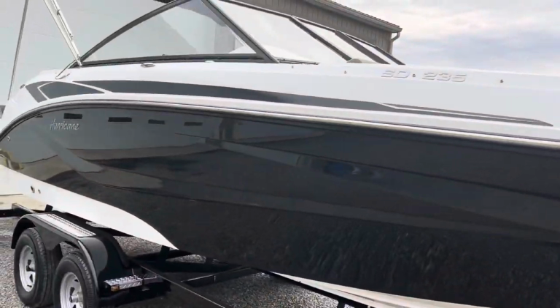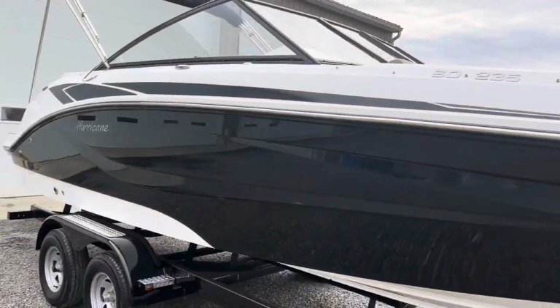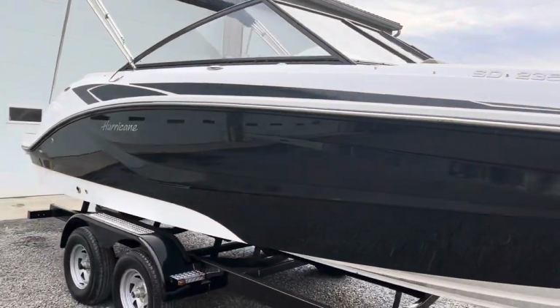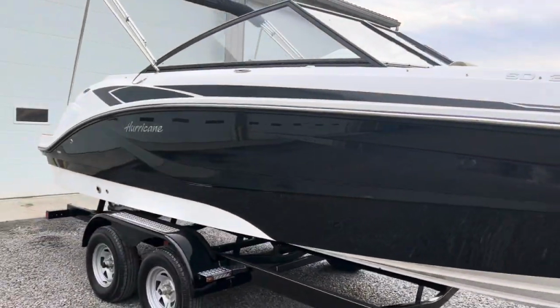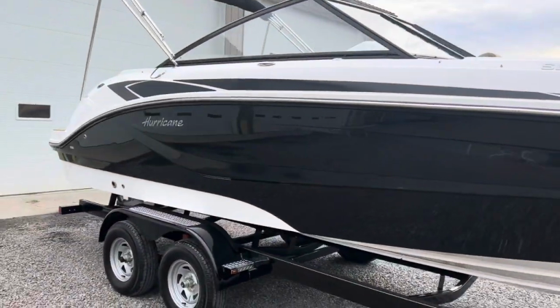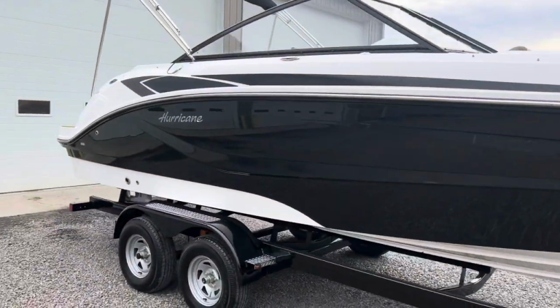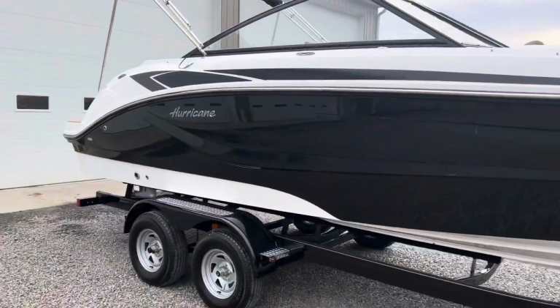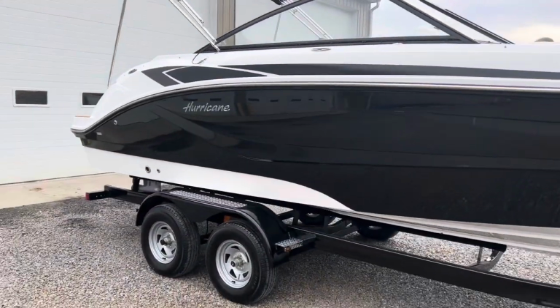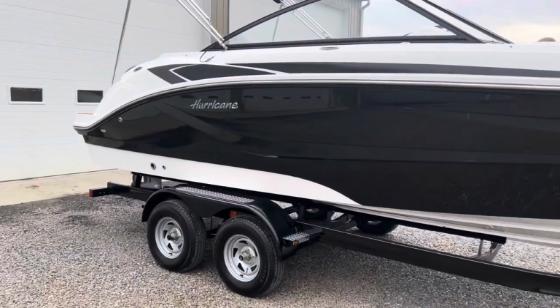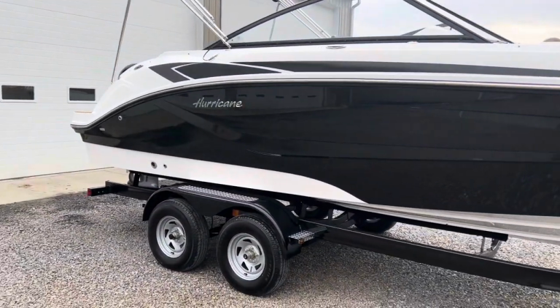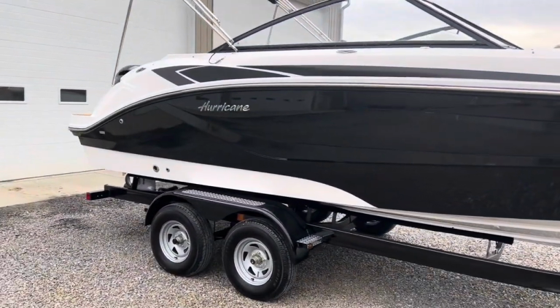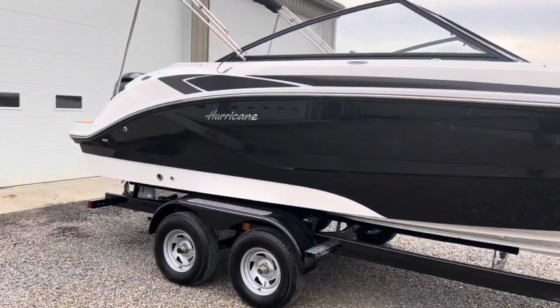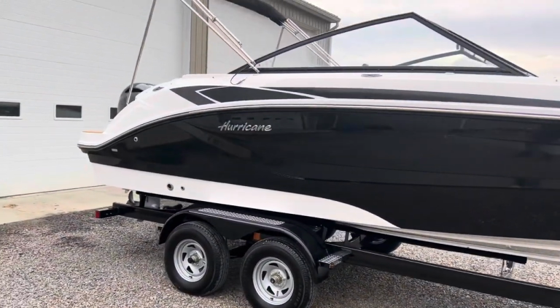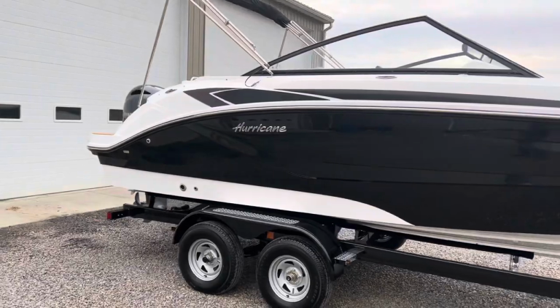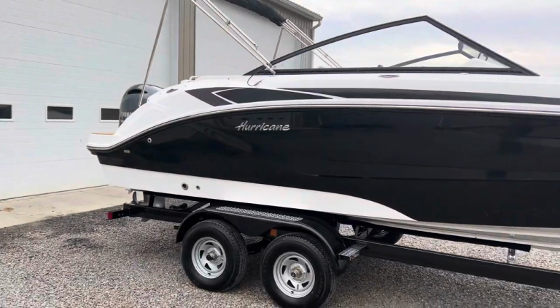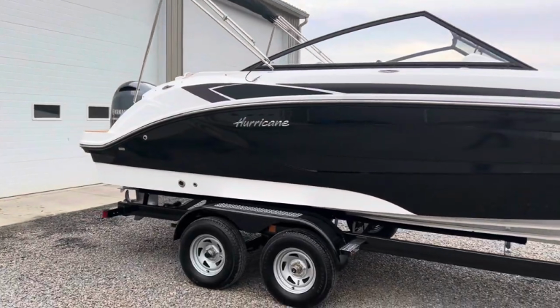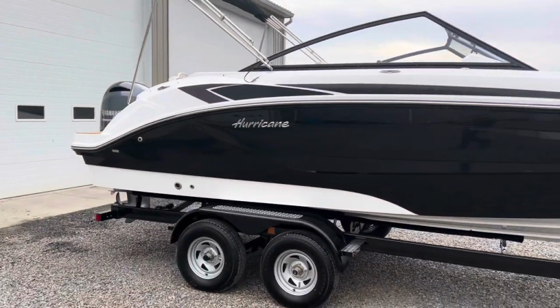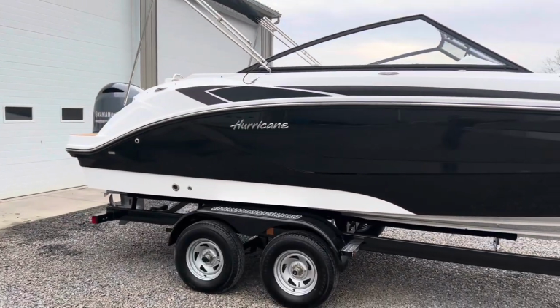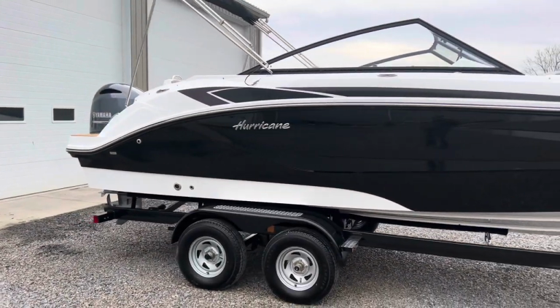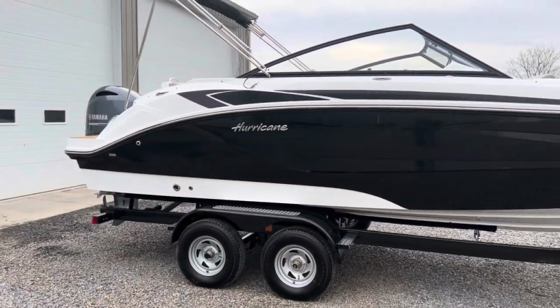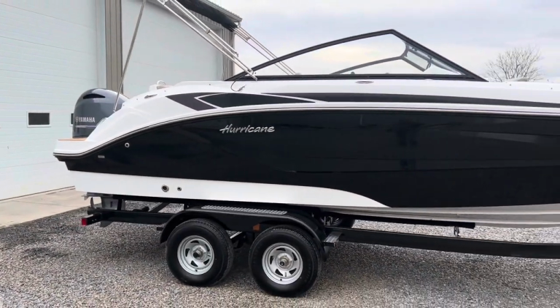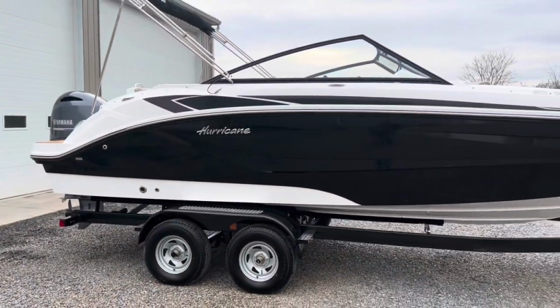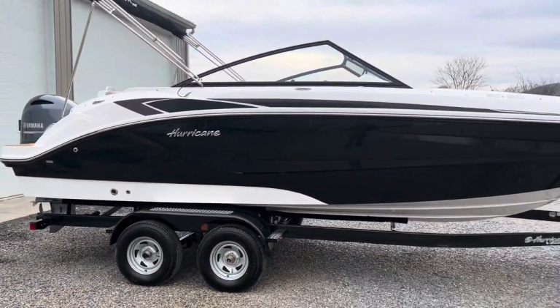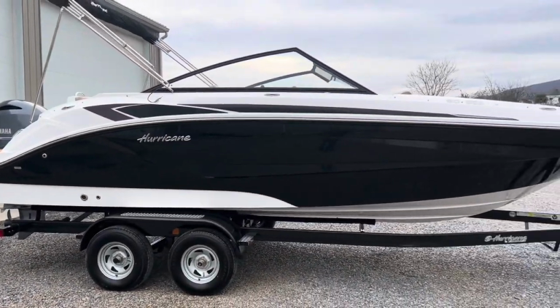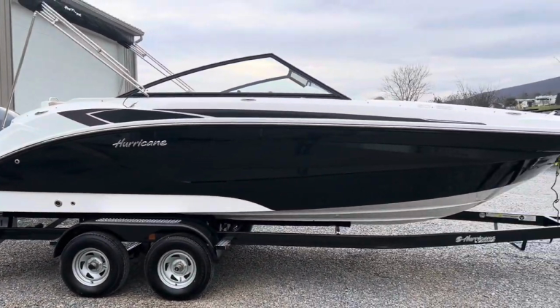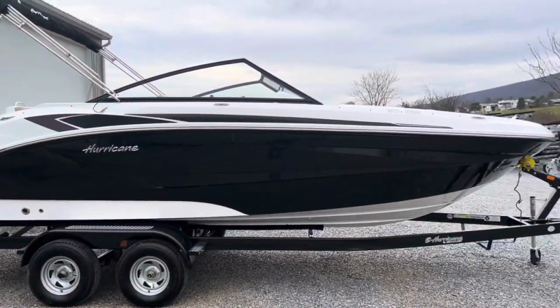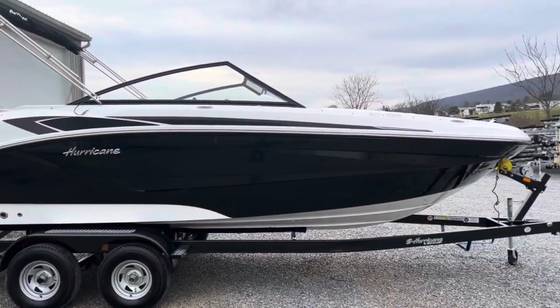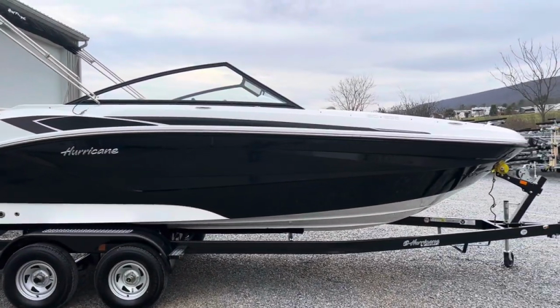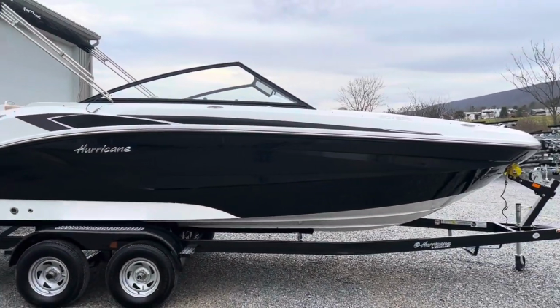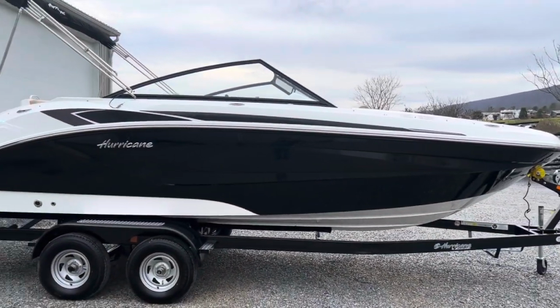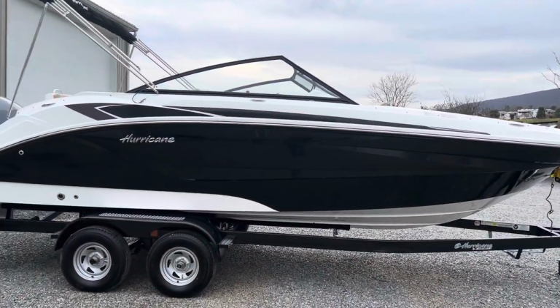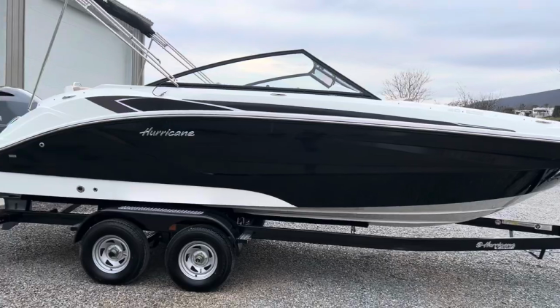These work great as fishing boats, cruising boats, and for water sports. You can do everything on a Hurricane — it's the true multi-purpose boat.